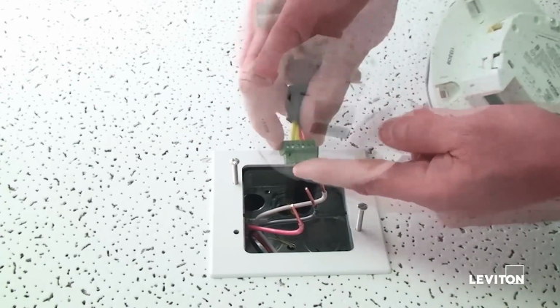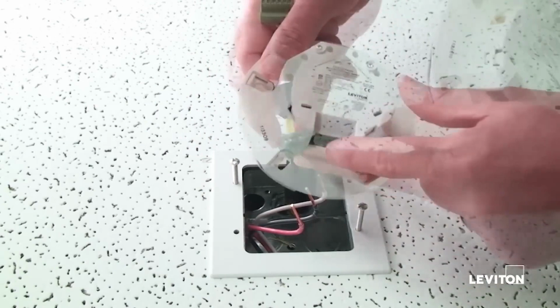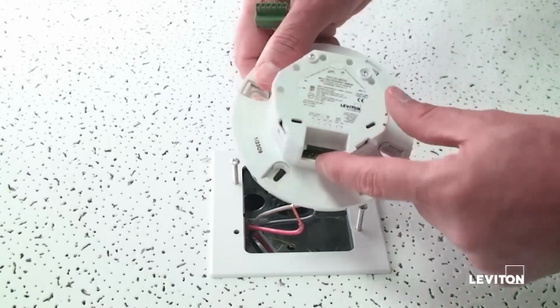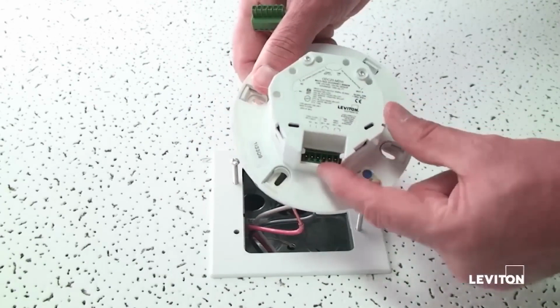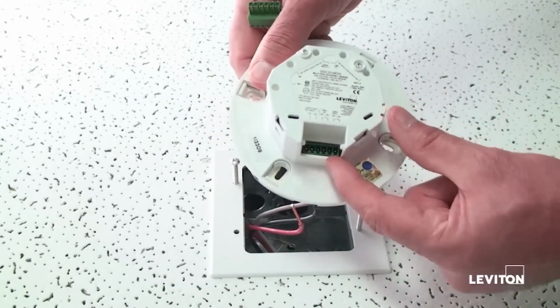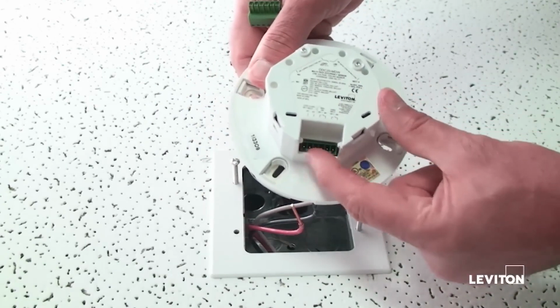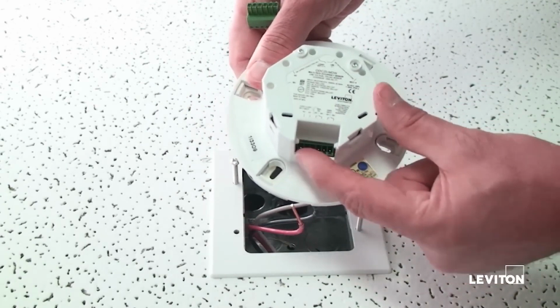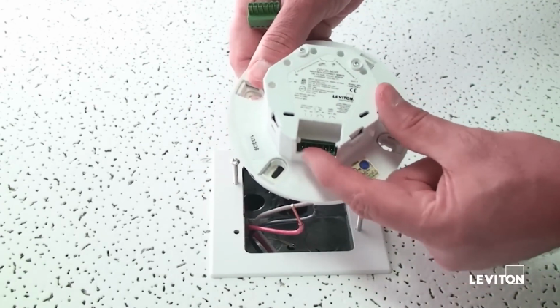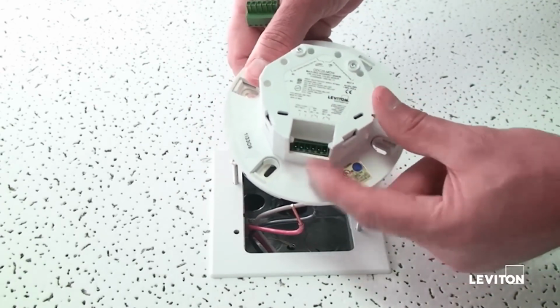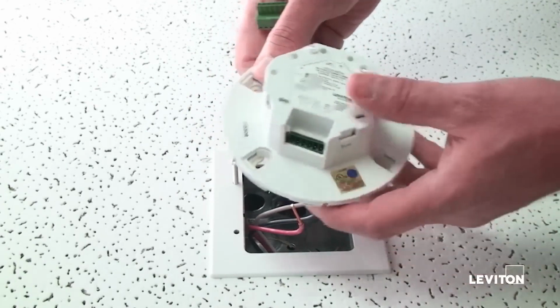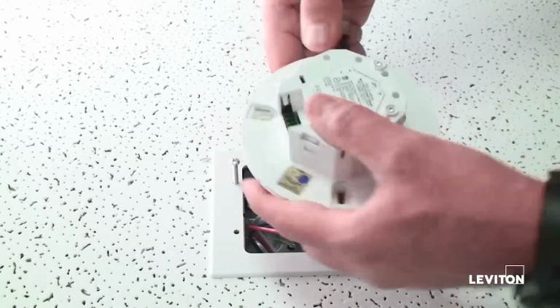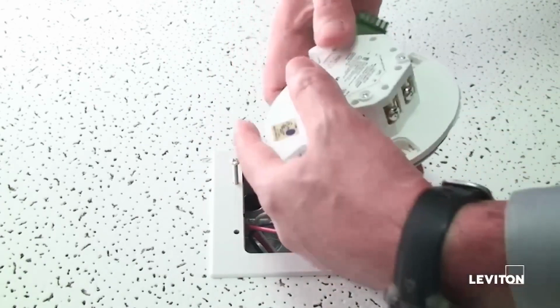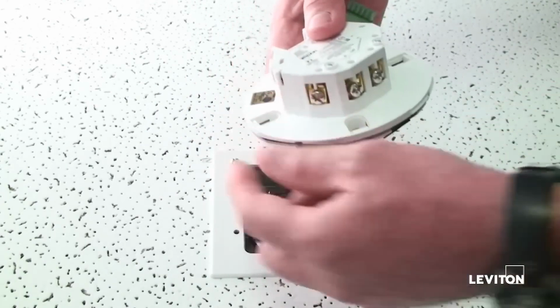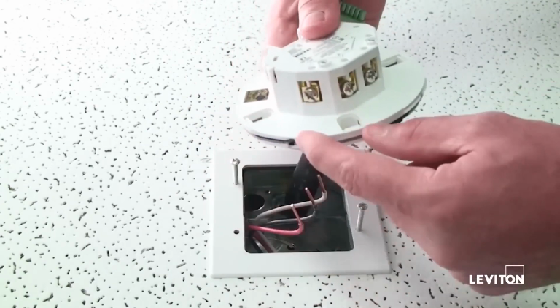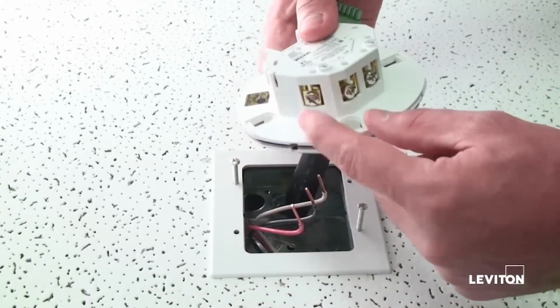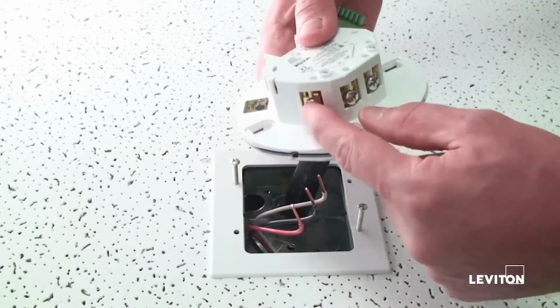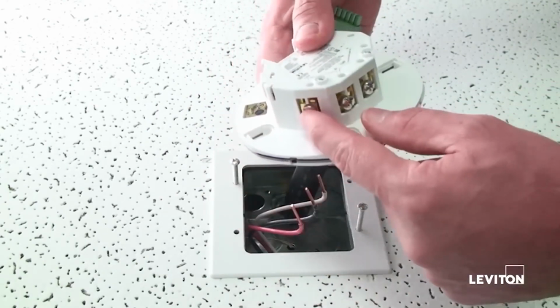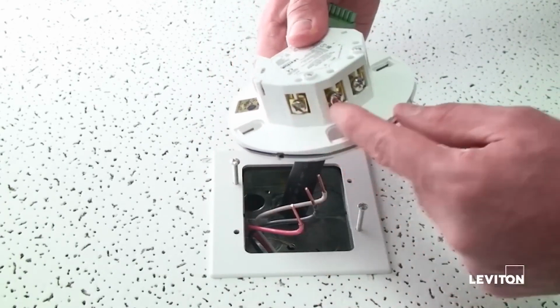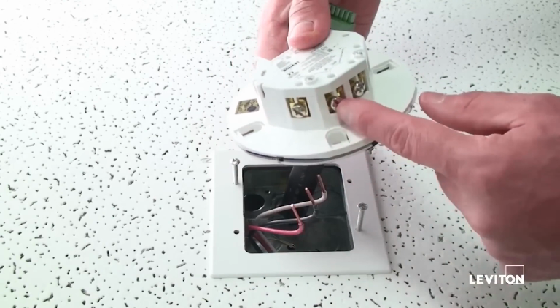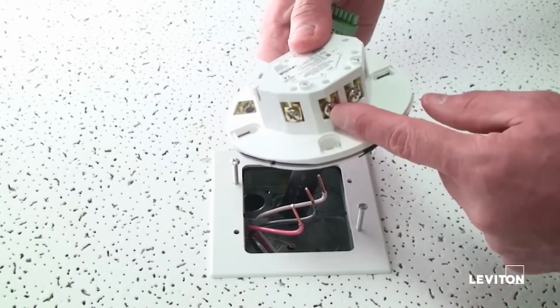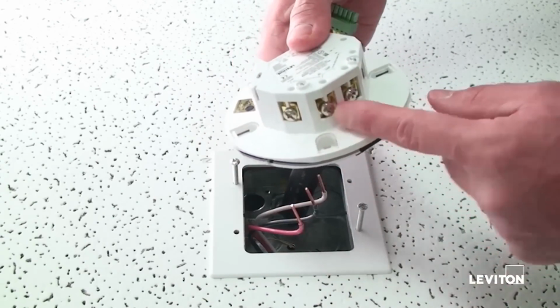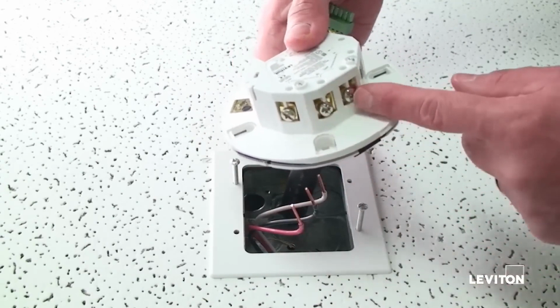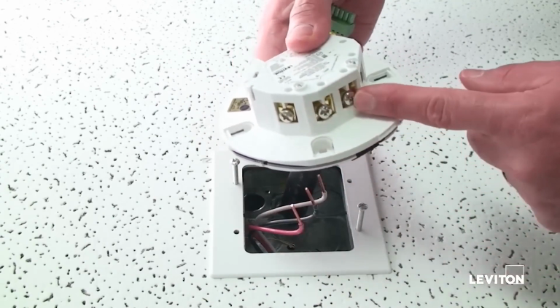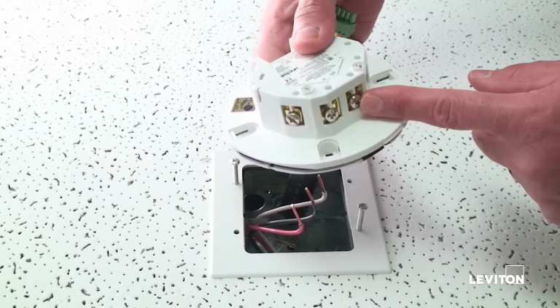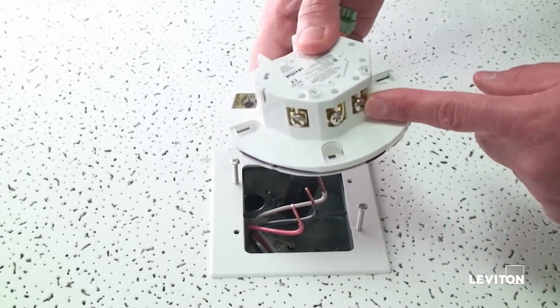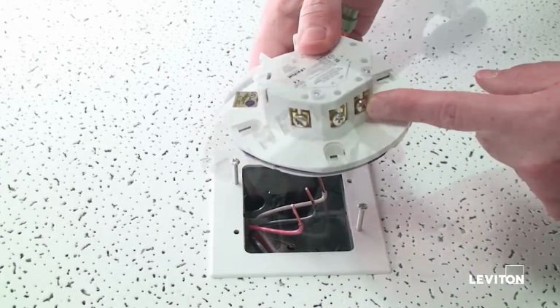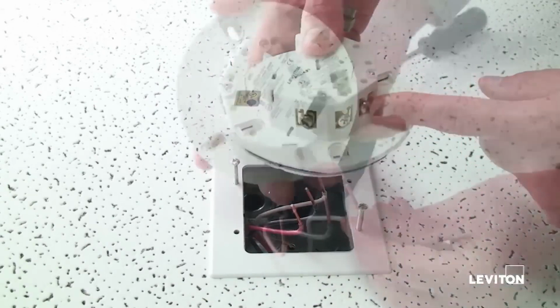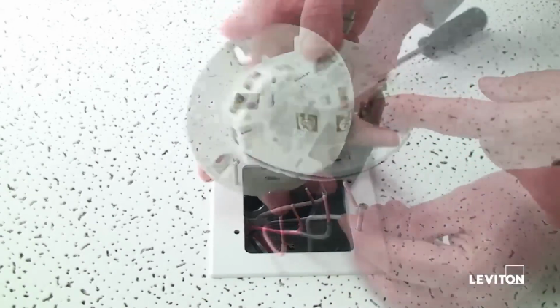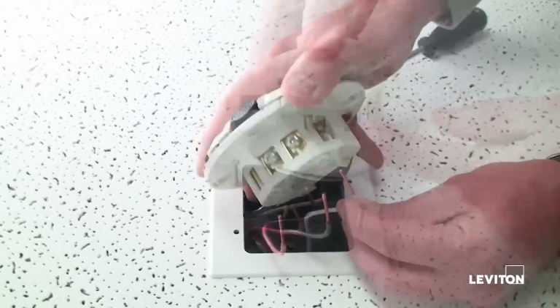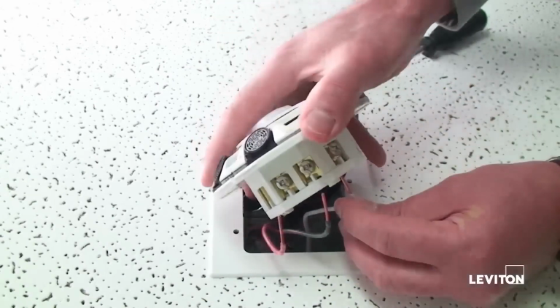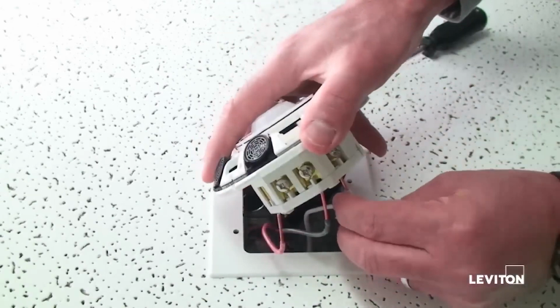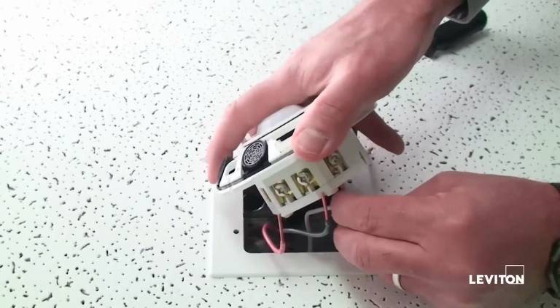The low voltage connector connects to this location. Three easy wire terminals are provided for power wiring. You will need a slotted or Phillips screwdriver to wire the sensors.